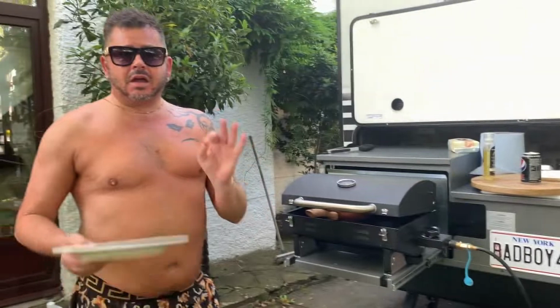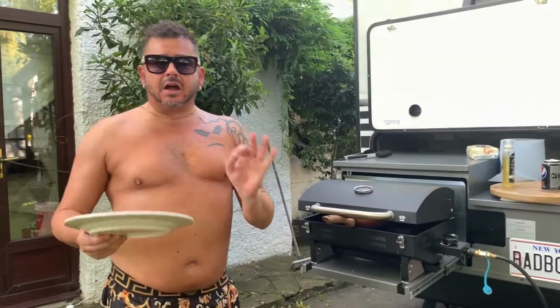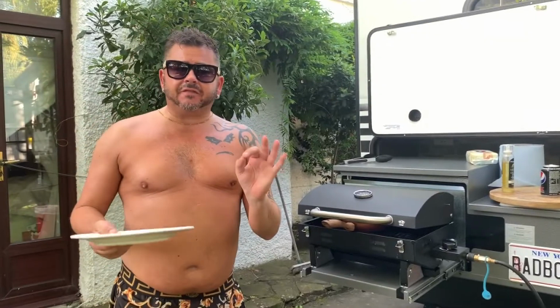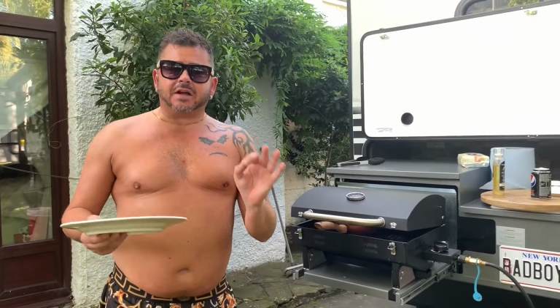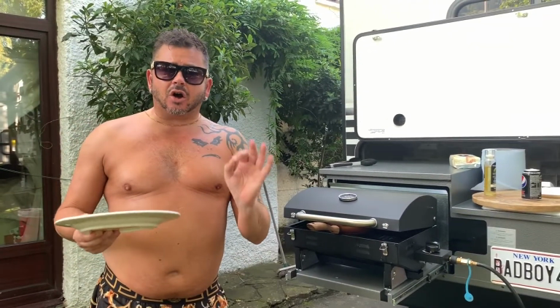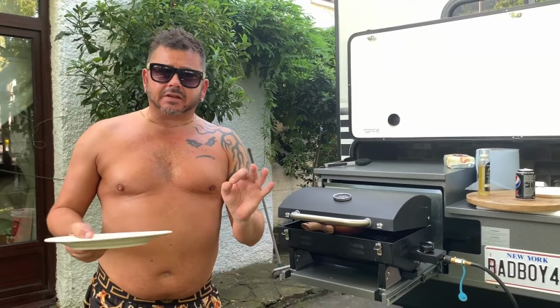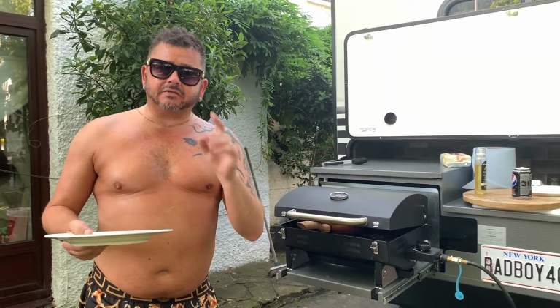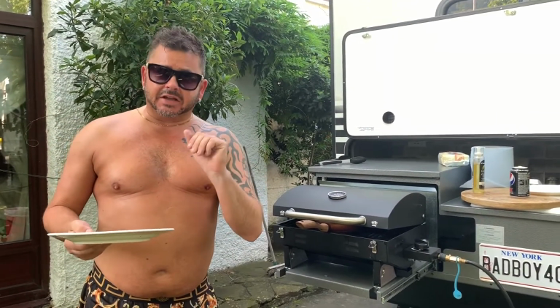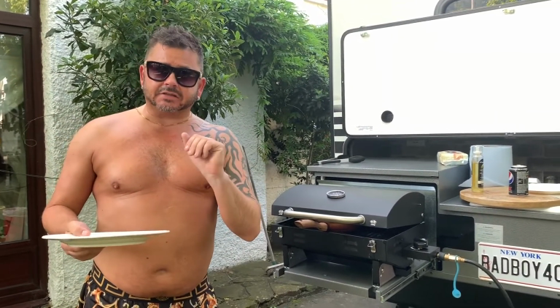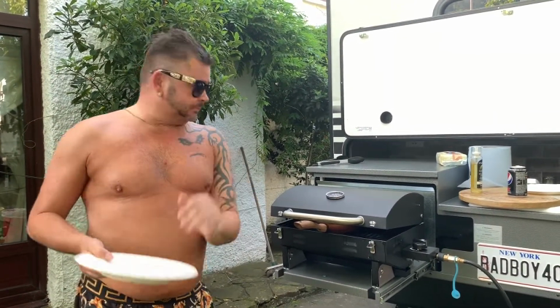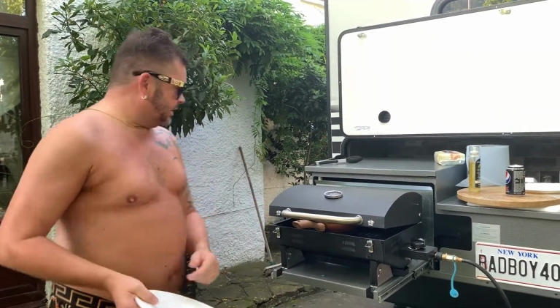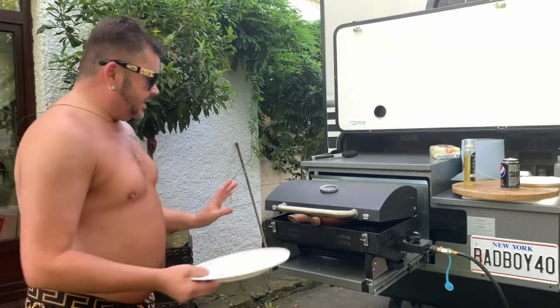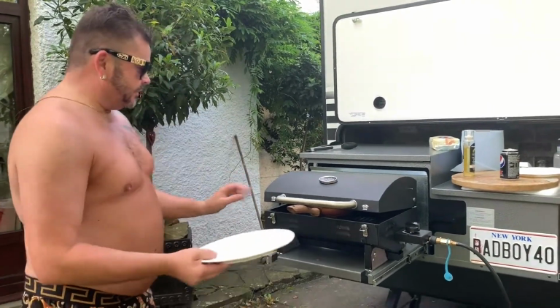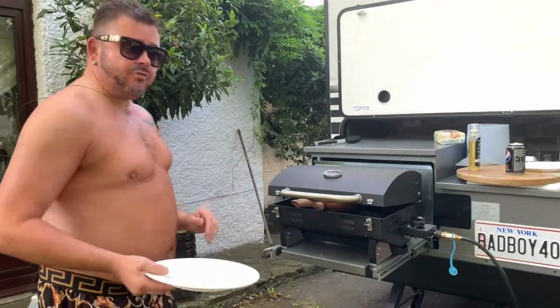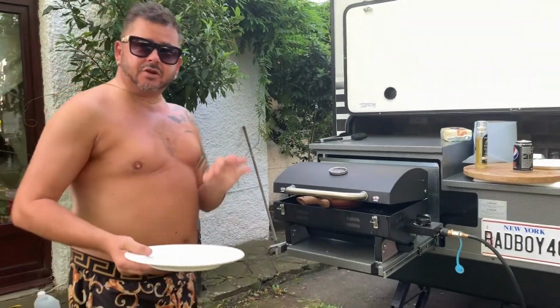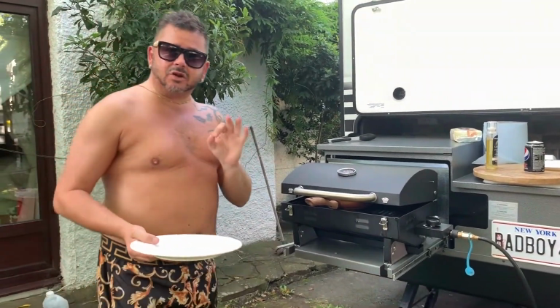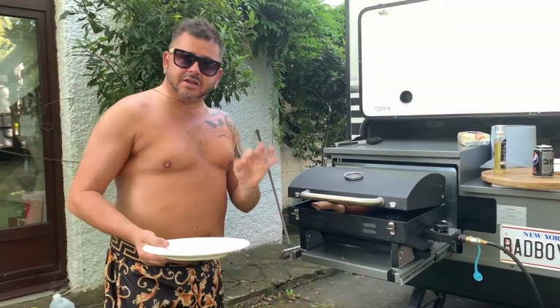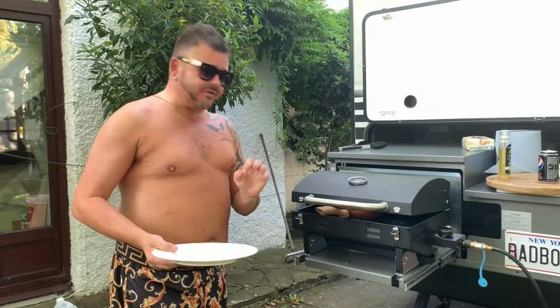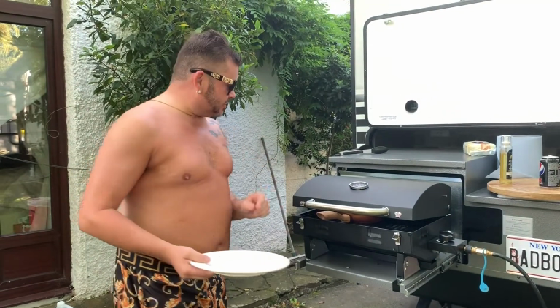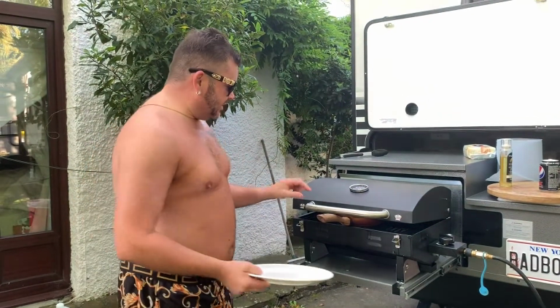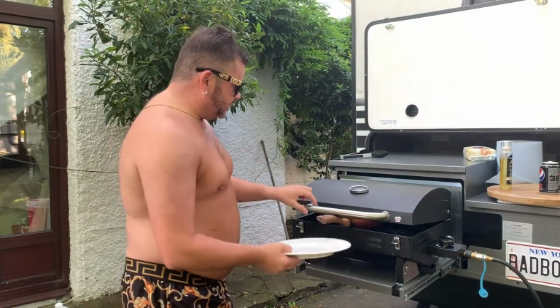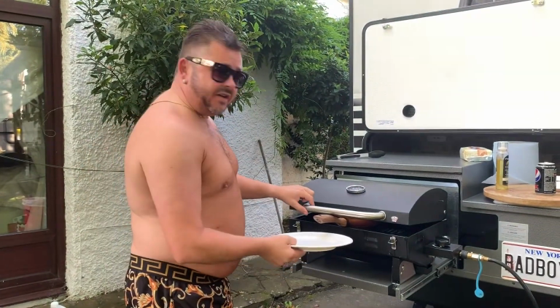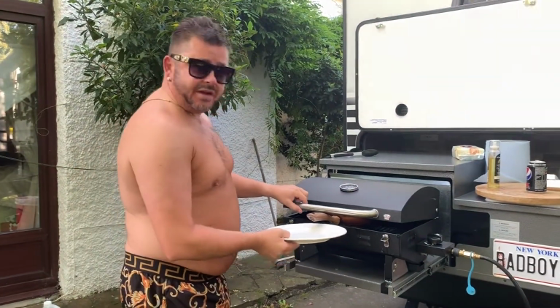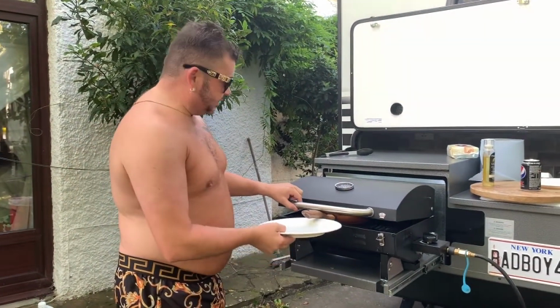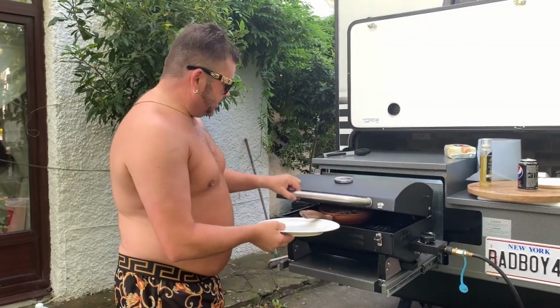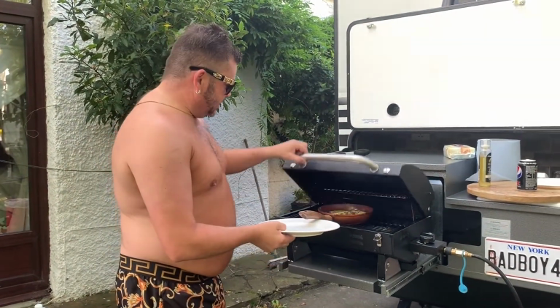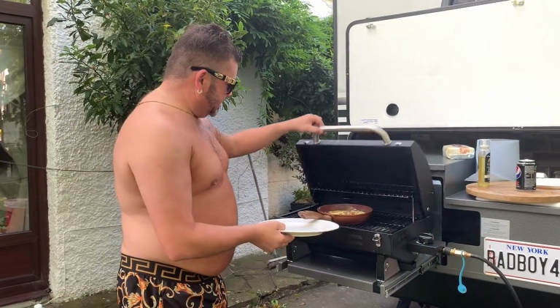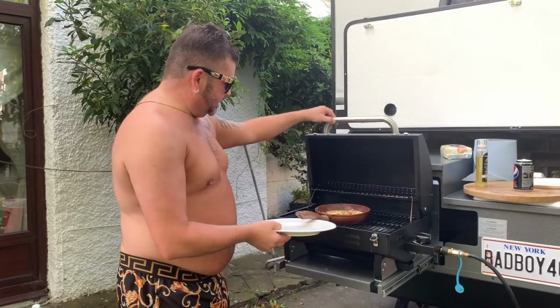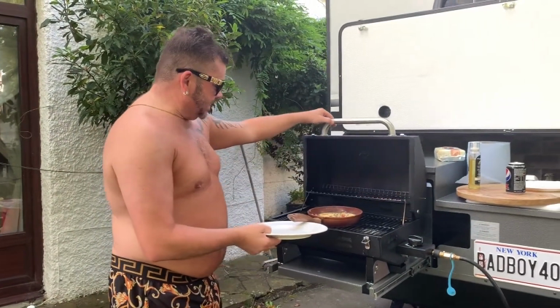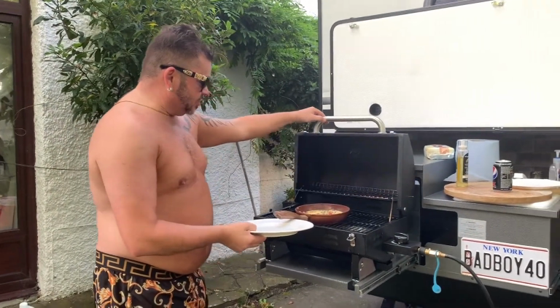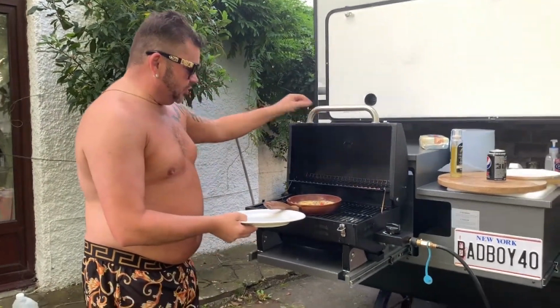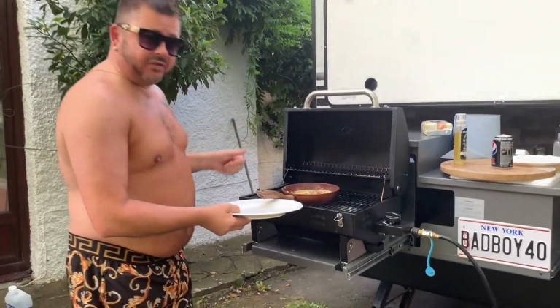How to flip an omelette for beginners. We've been cooking this omelette for approximately five minutes and it's time it got turned over.